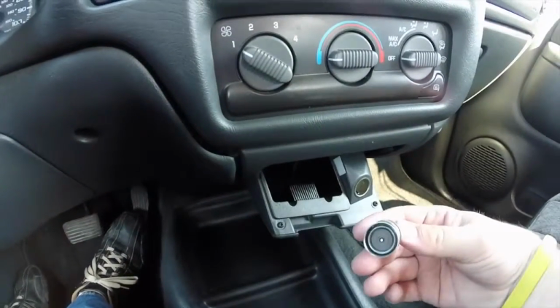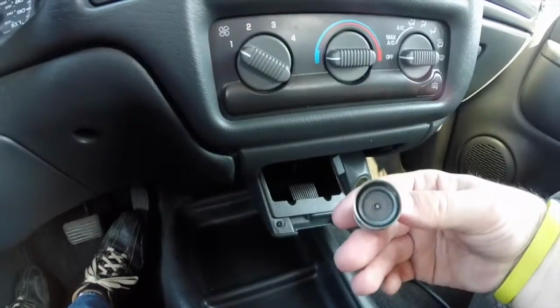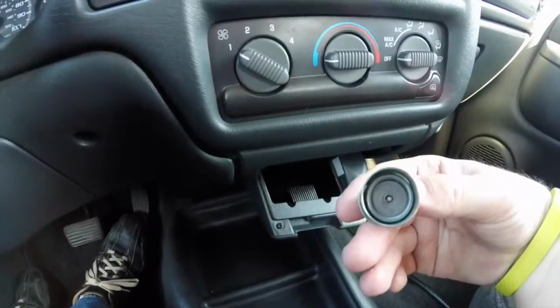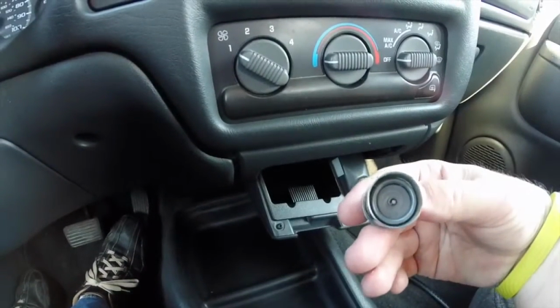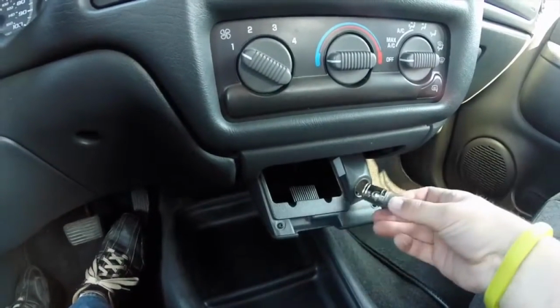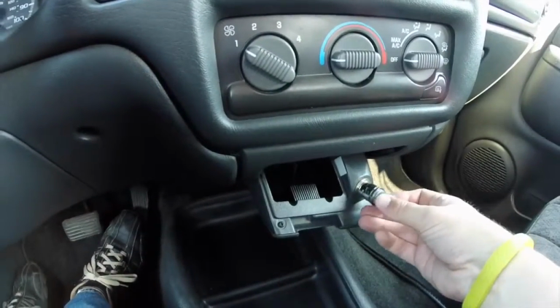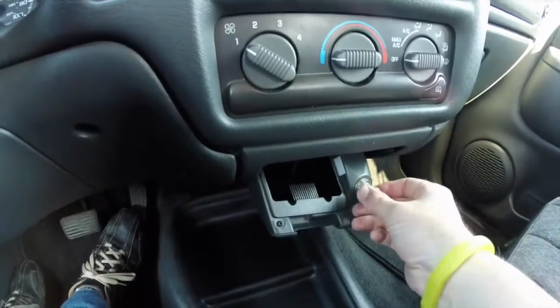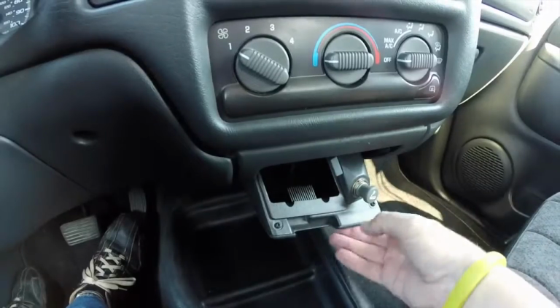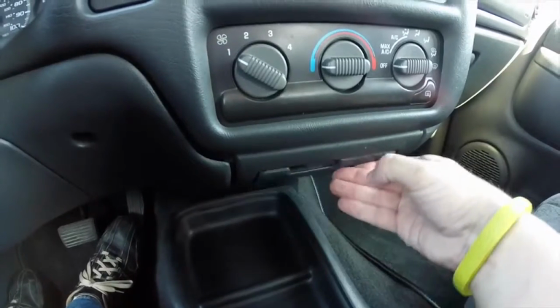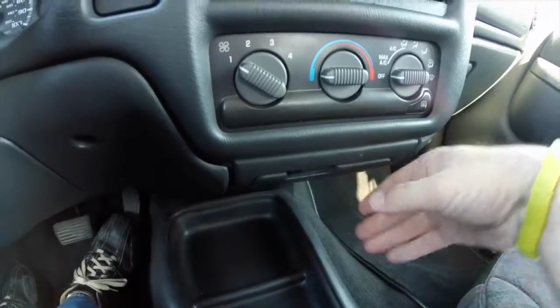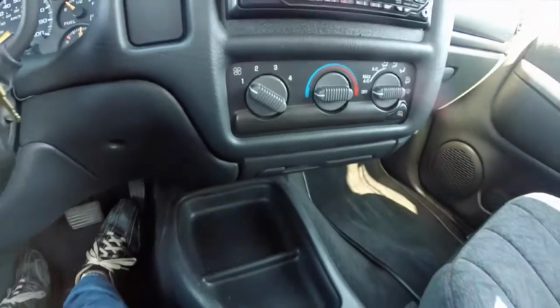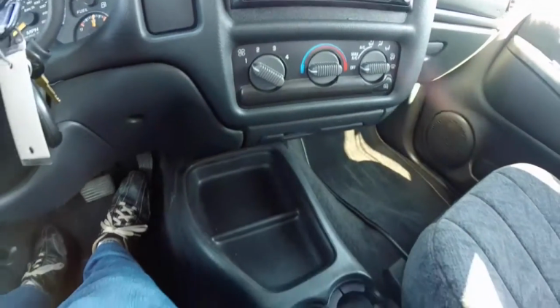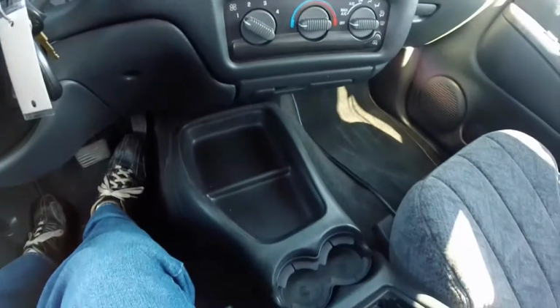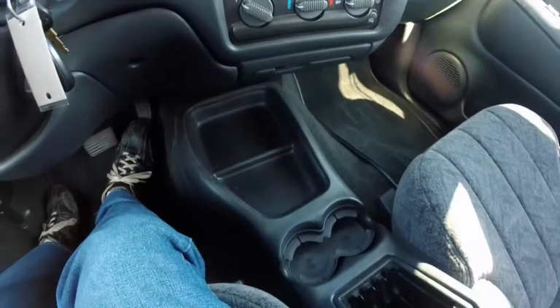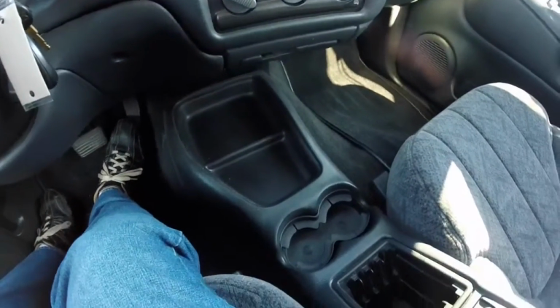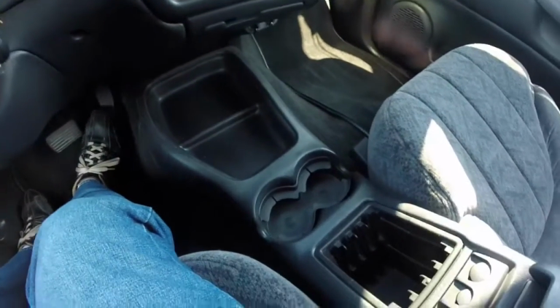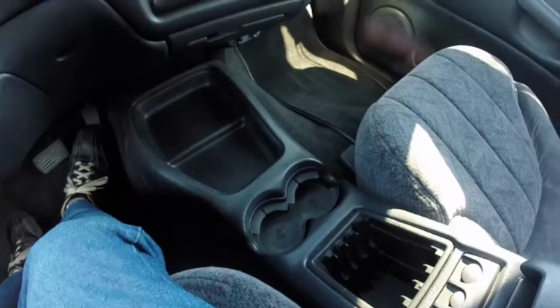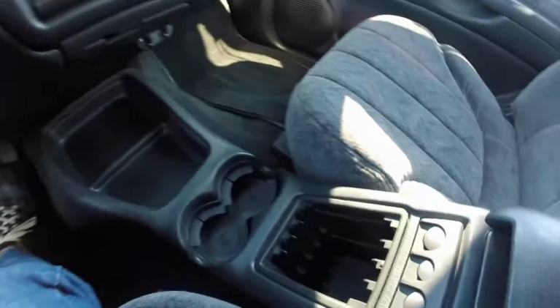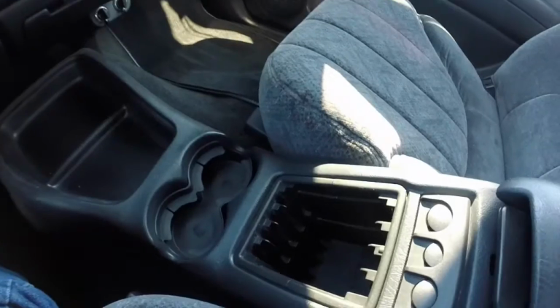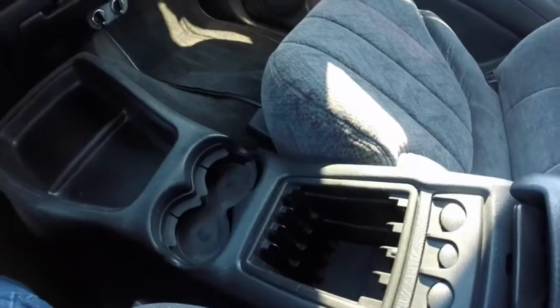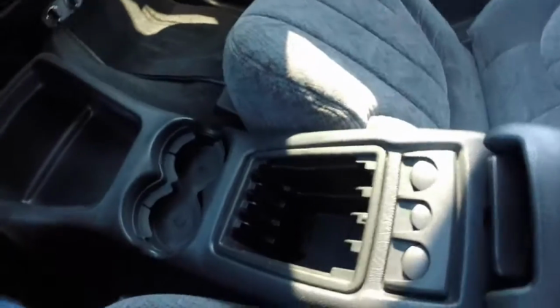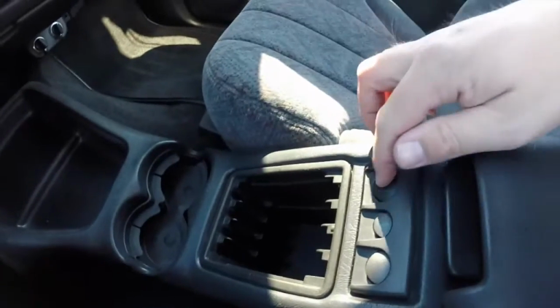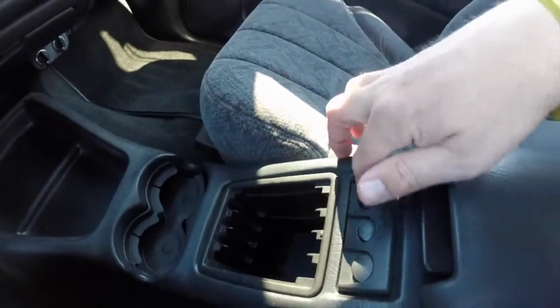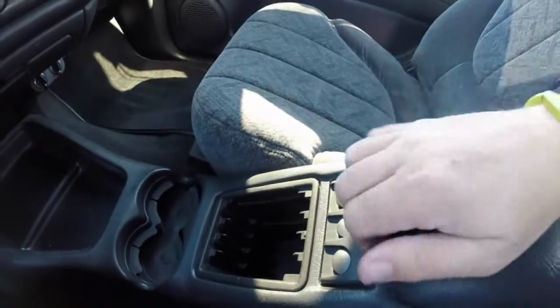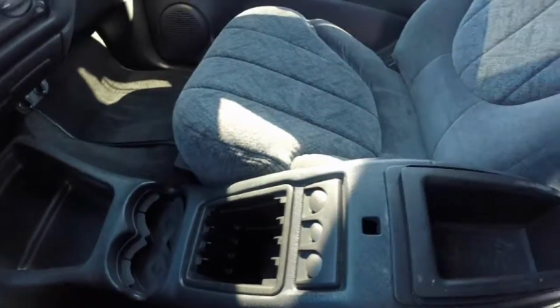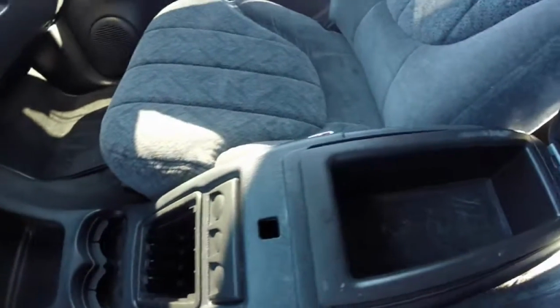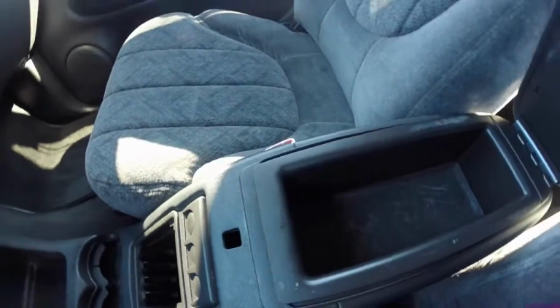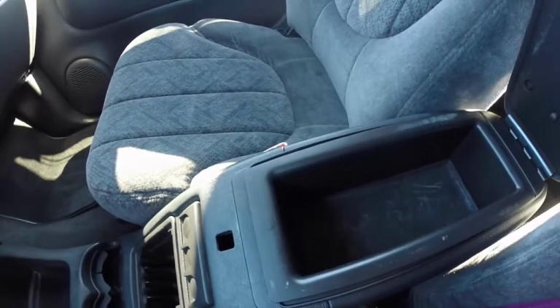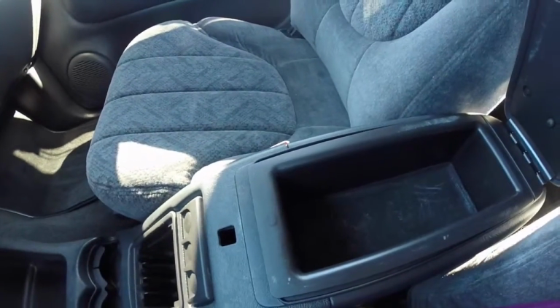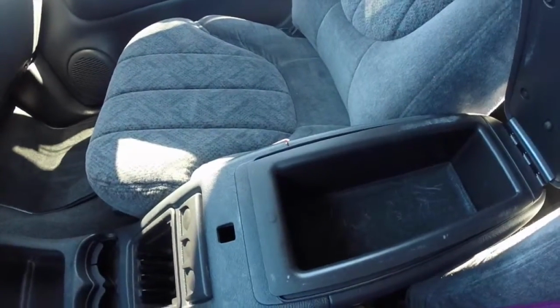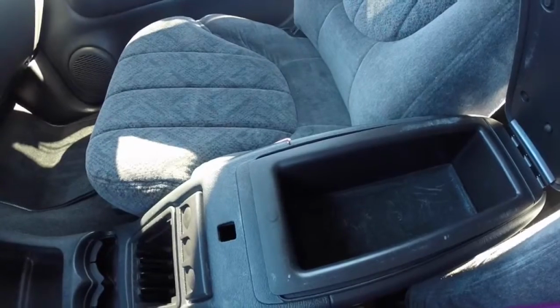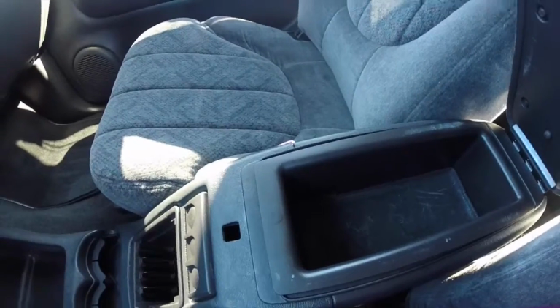Another nice feature — this vehicle has never been smoked in. It has bucket seats with a full floor center console with integrated cup holders, CD storage, and a coin holder.